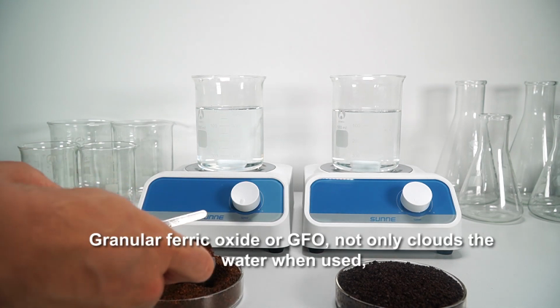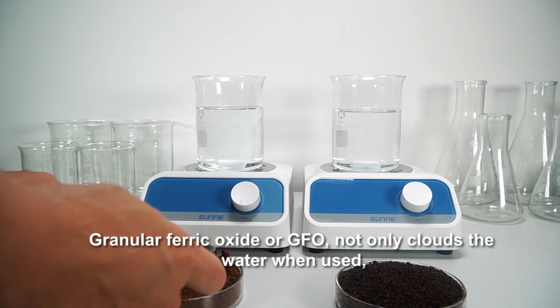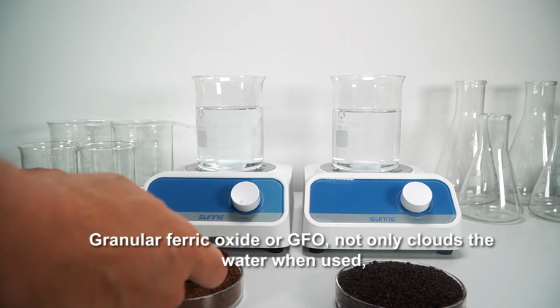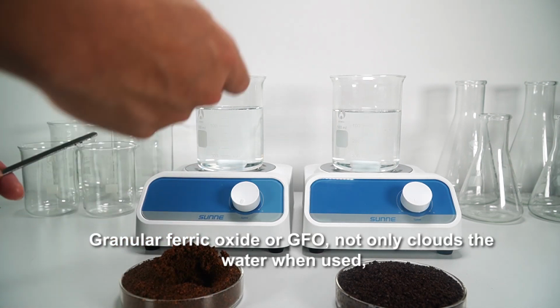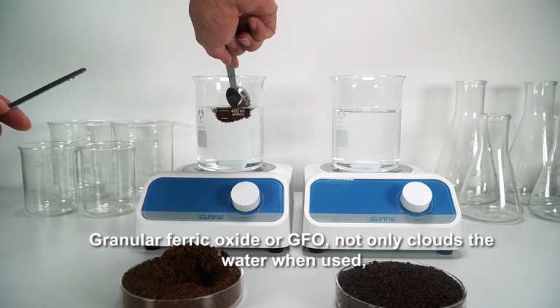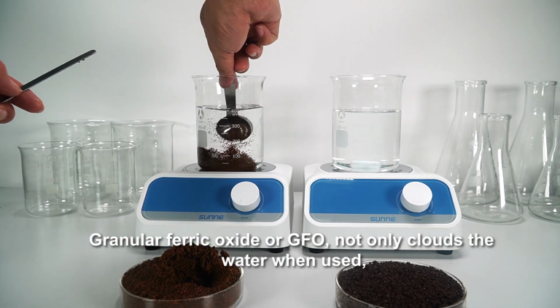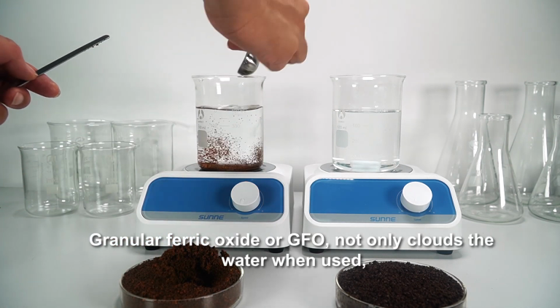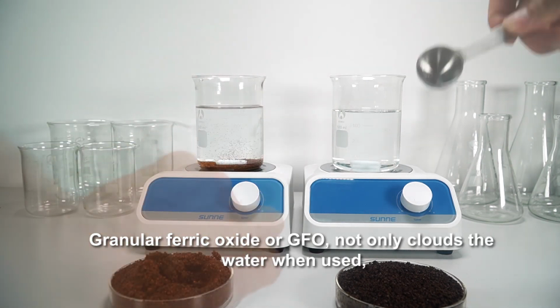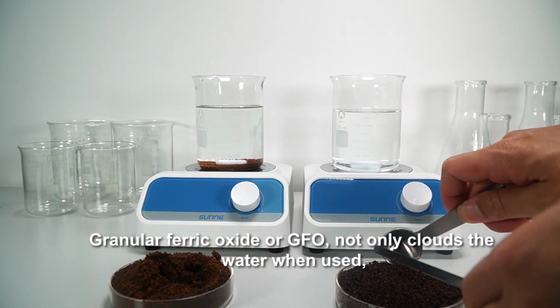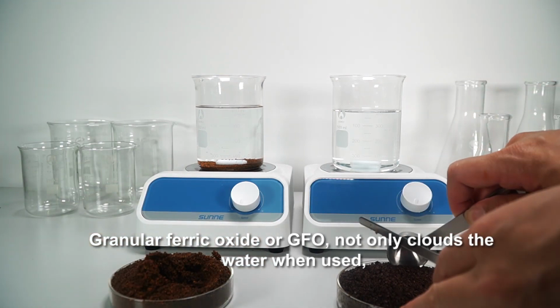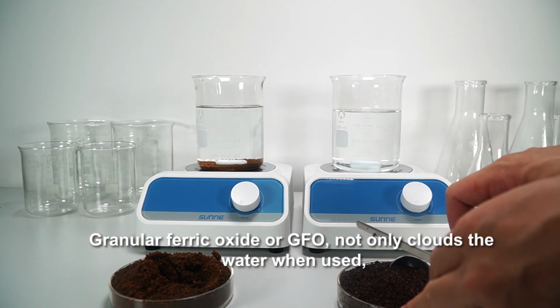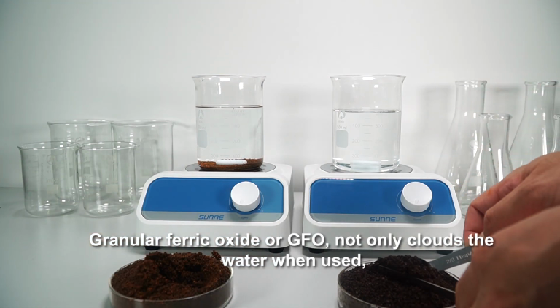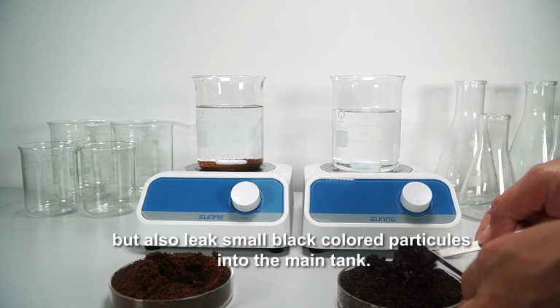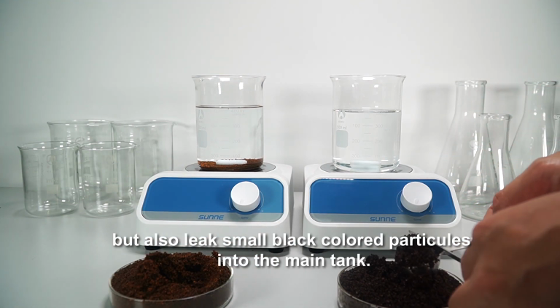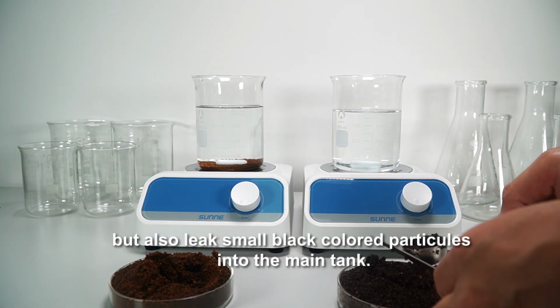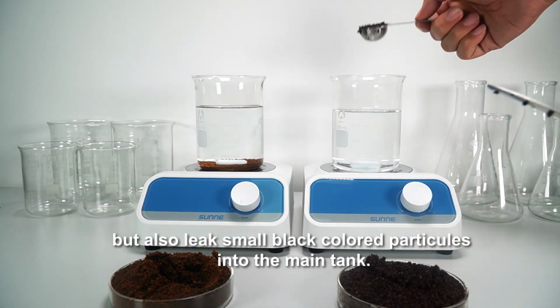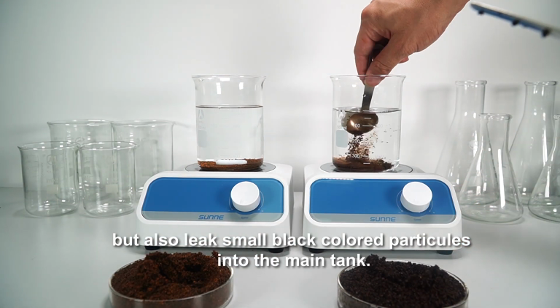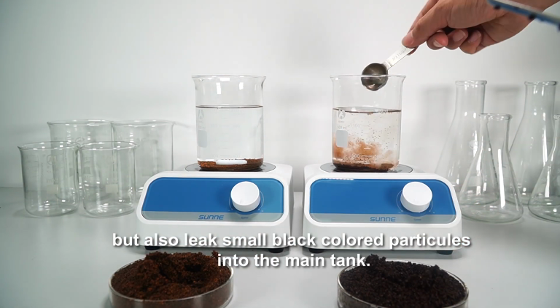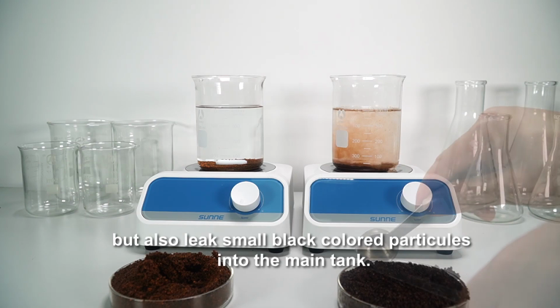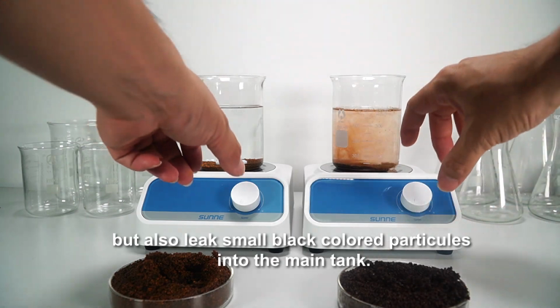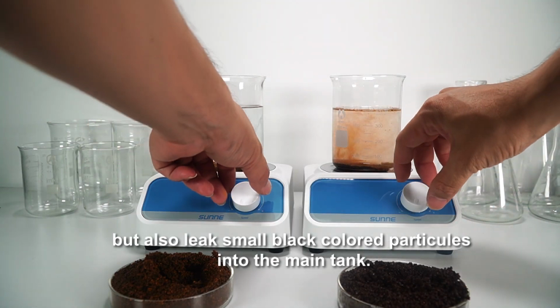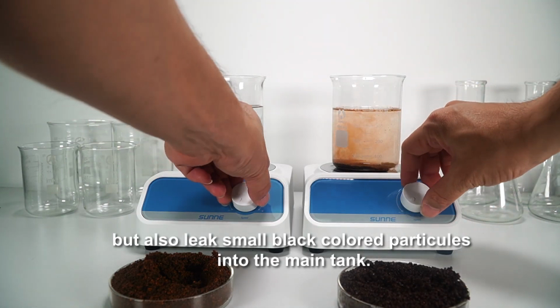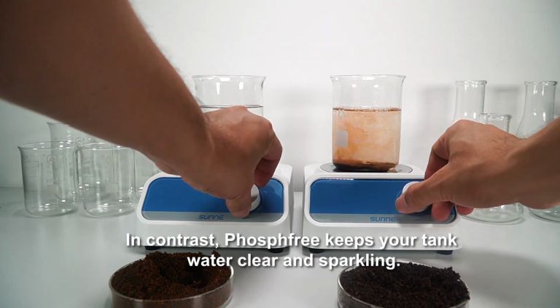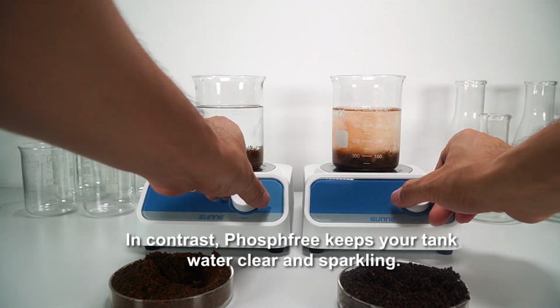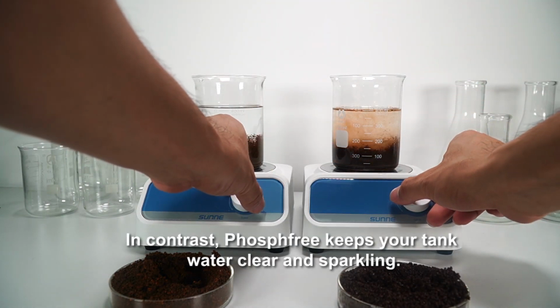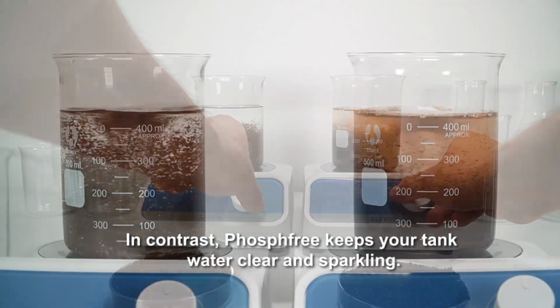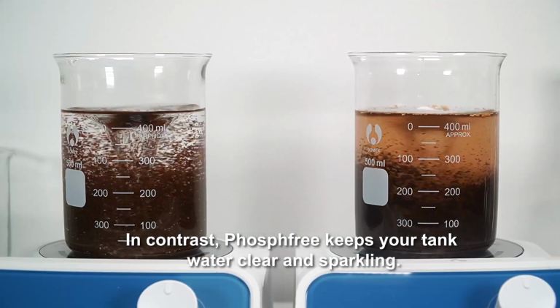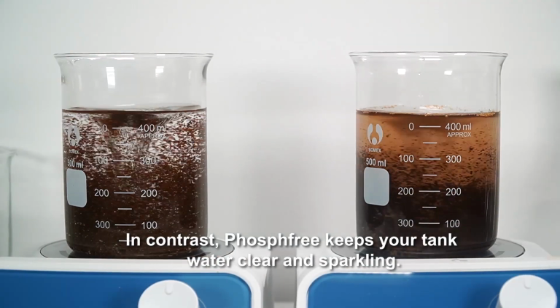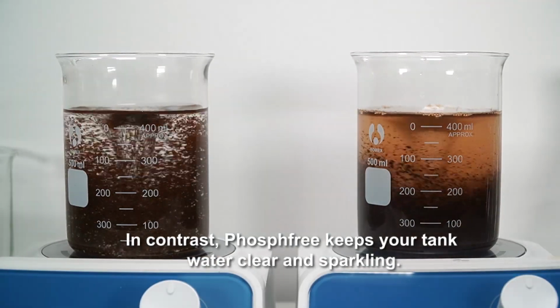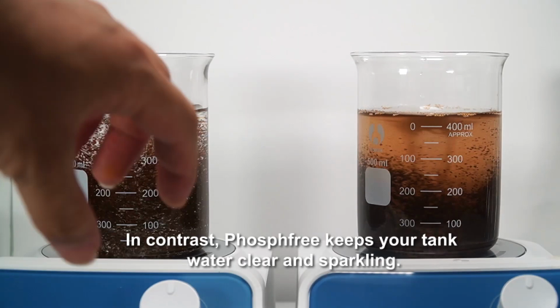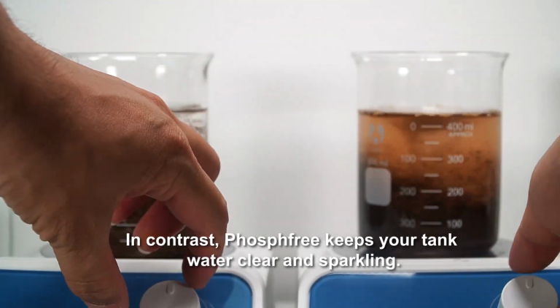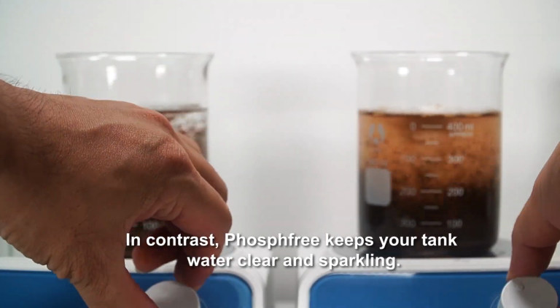Granular ferric oxide, or GFO, not only clouds the water when used but also leaks small black colored particles into the main tank. In contrast, Phosphory keeps your tank water clear and sparkling.